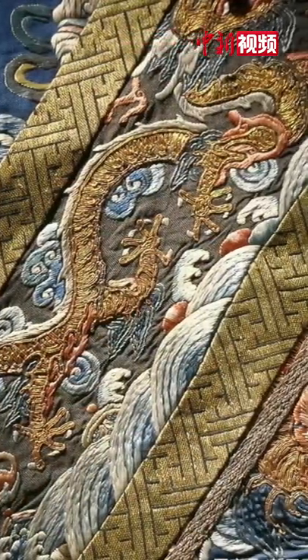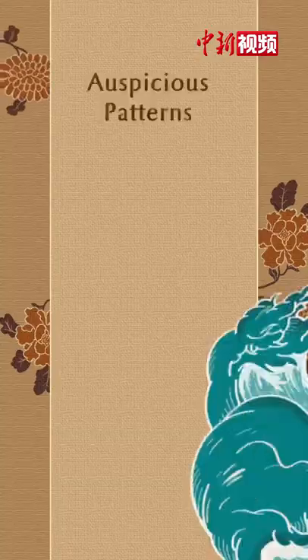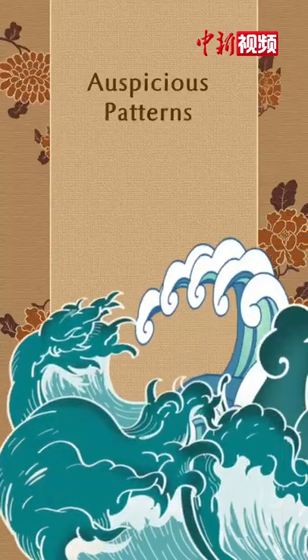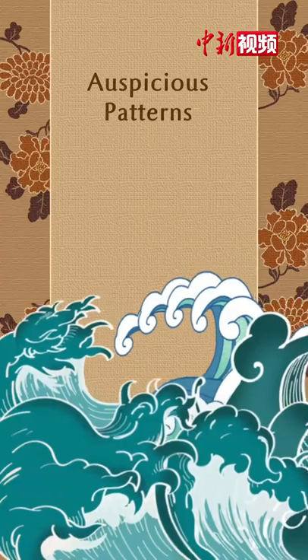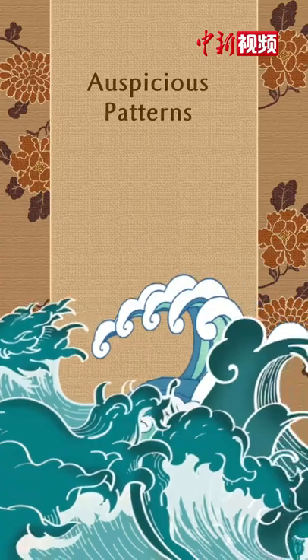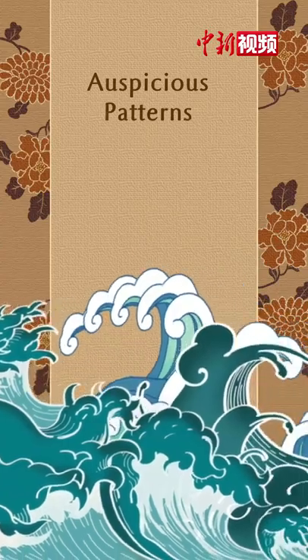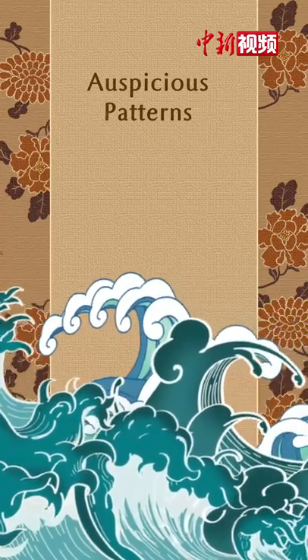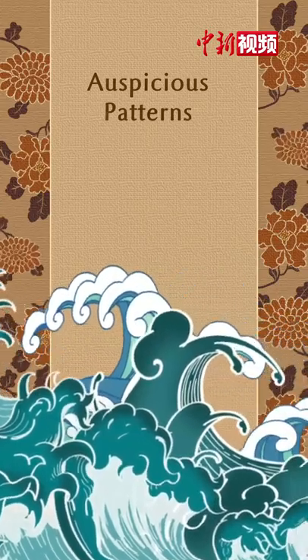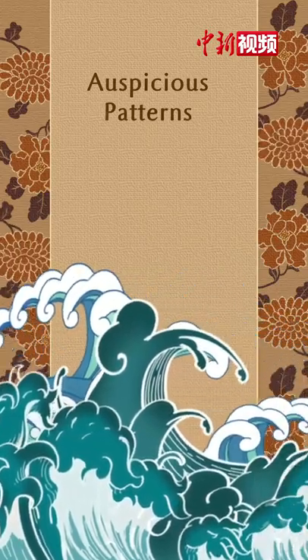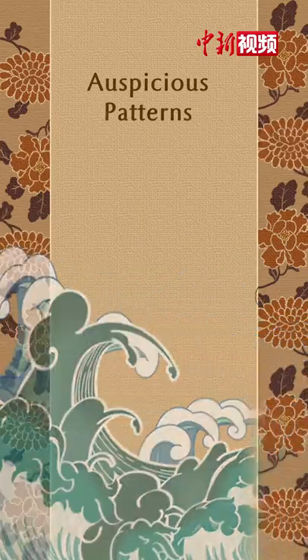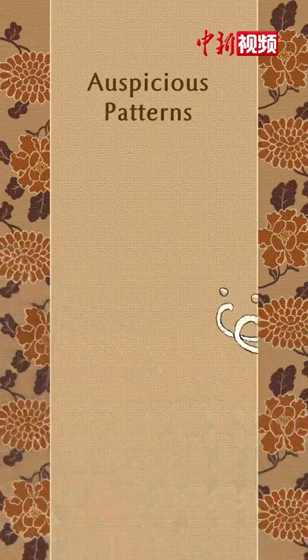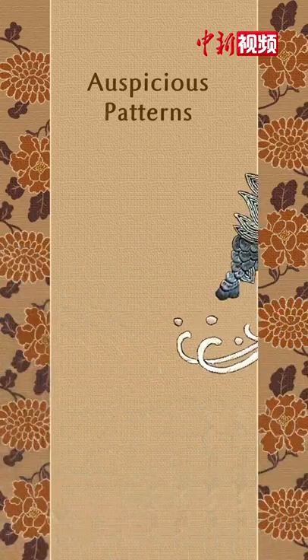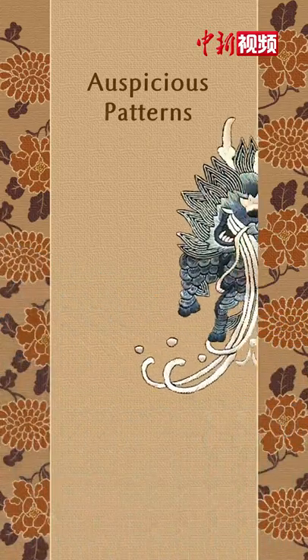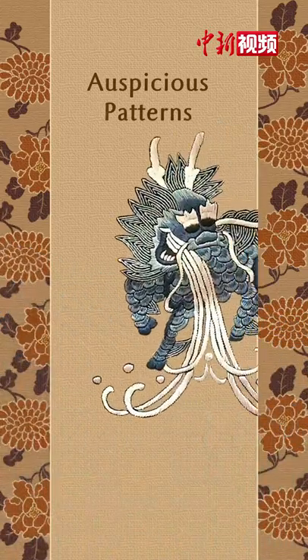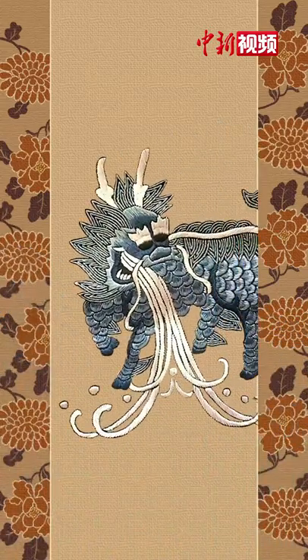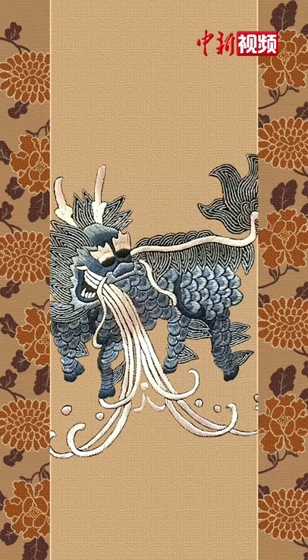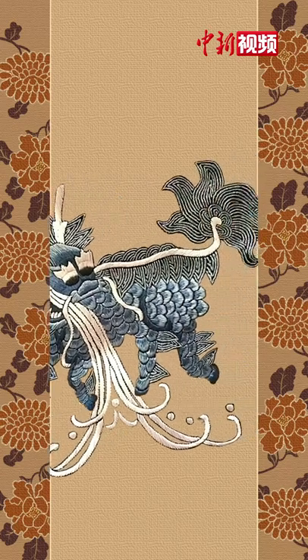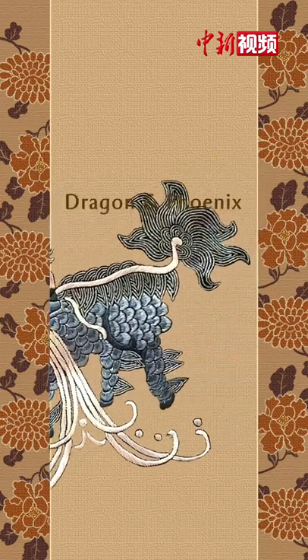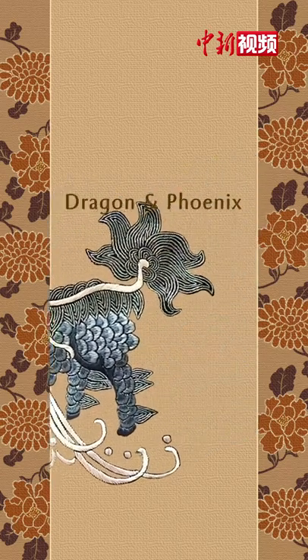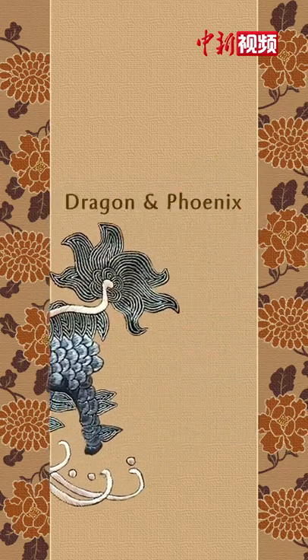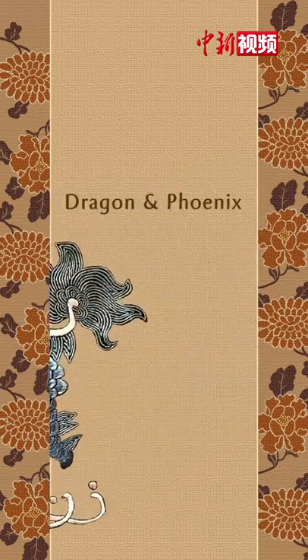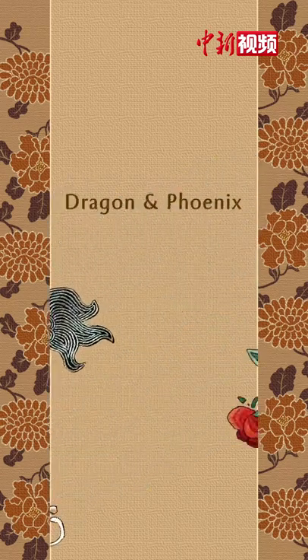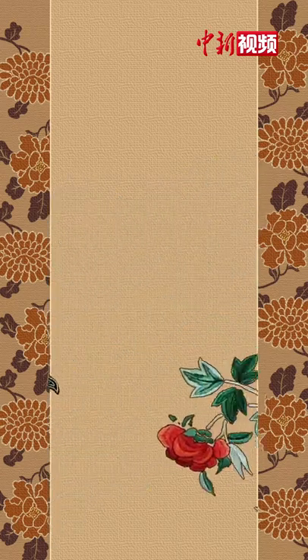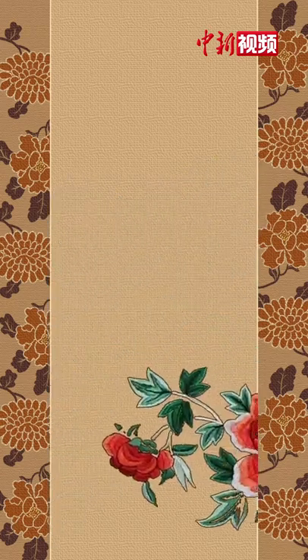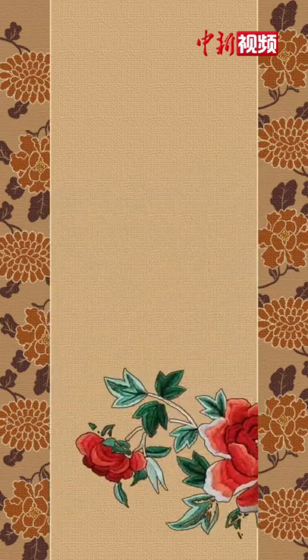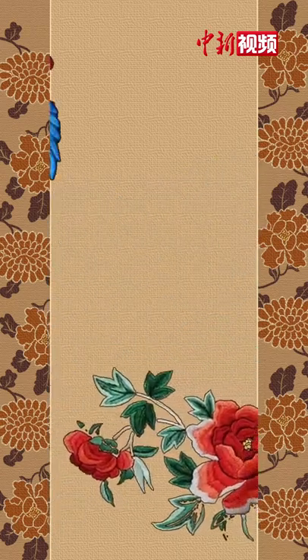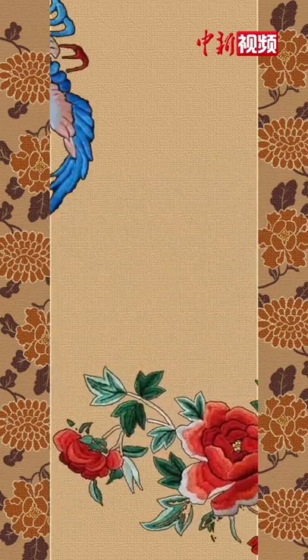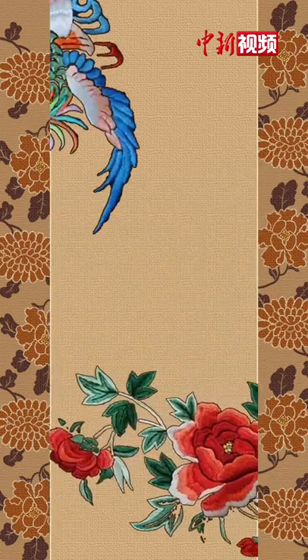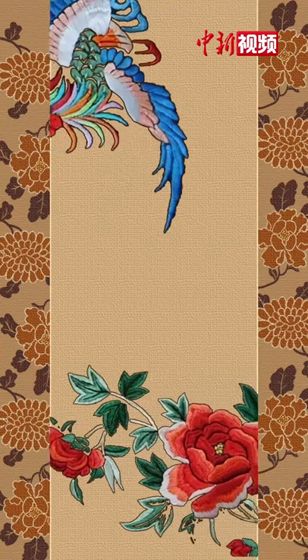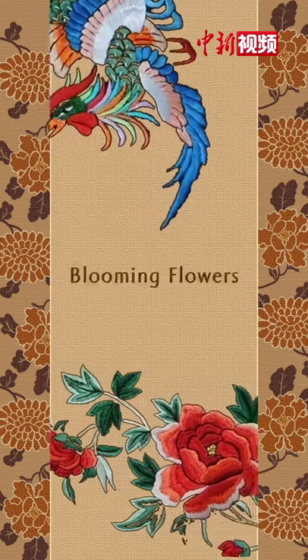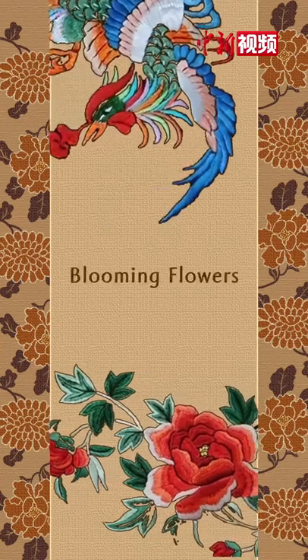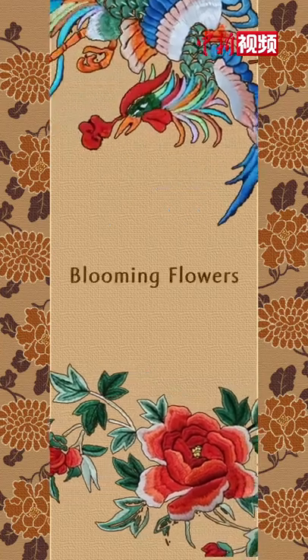Patterns of the Beijing Embroidery depict auspicious things and signs, such as the Chinese dragon and phoenix, as well as other auspicious animals and blooming flowers.